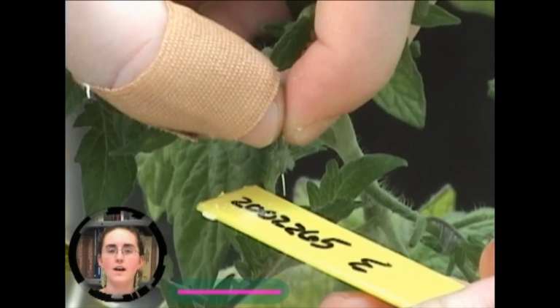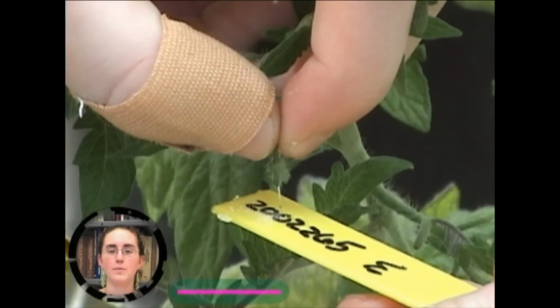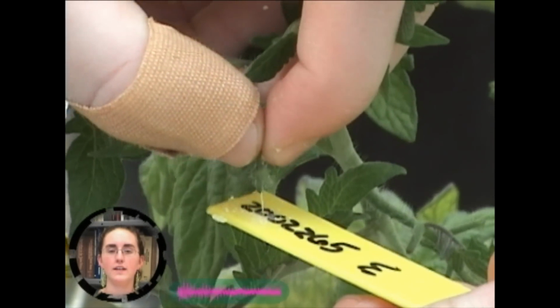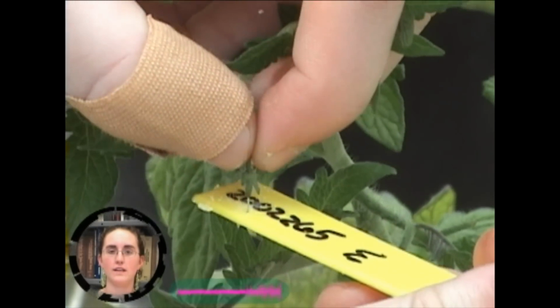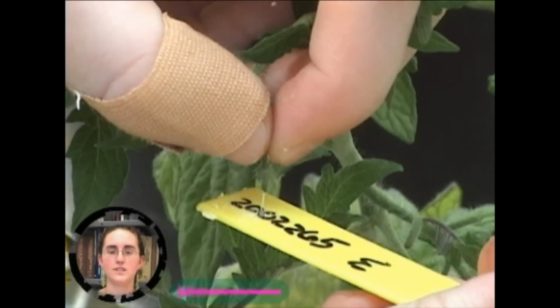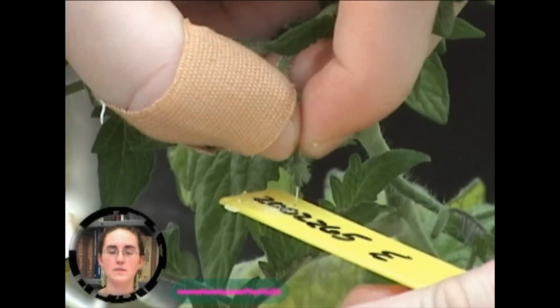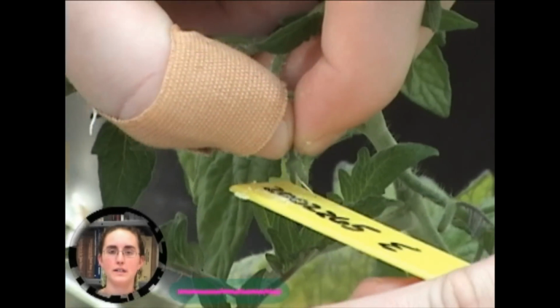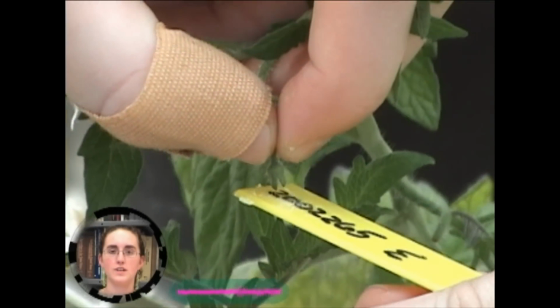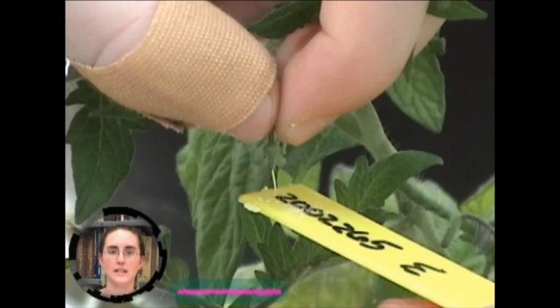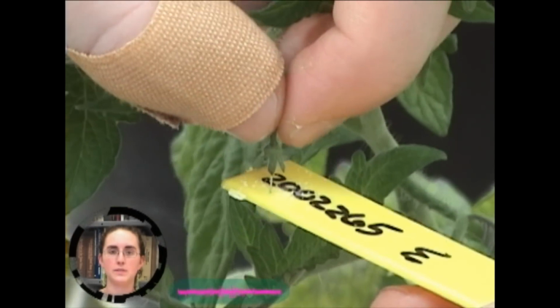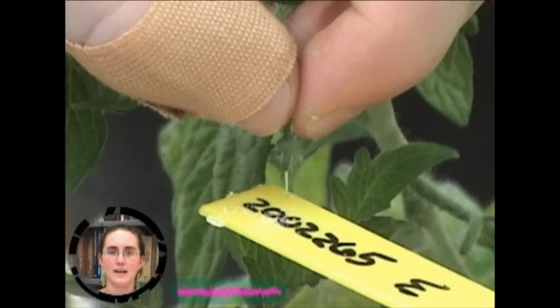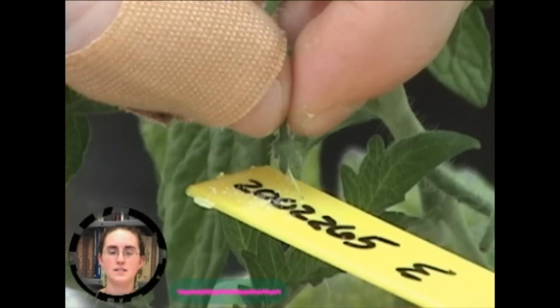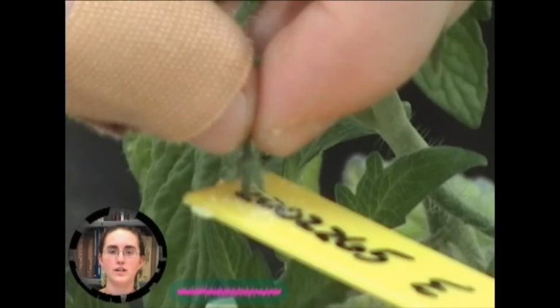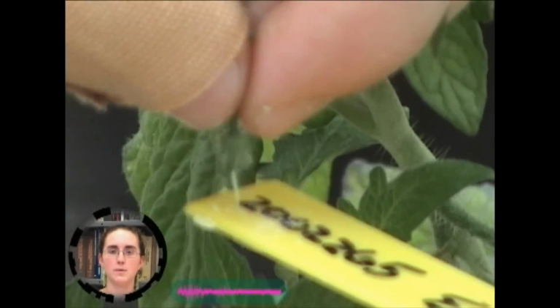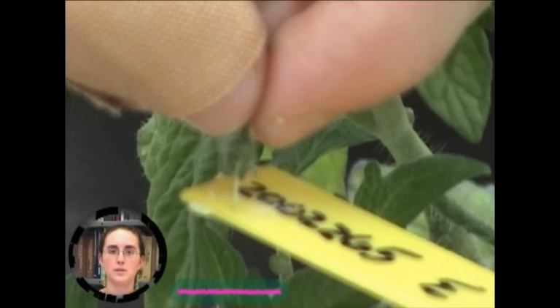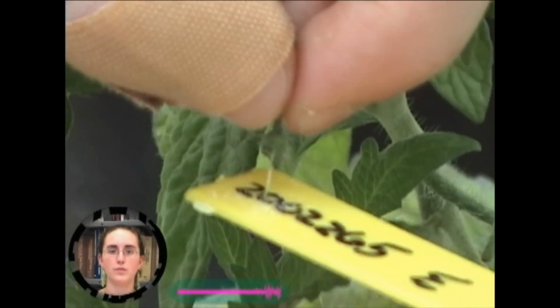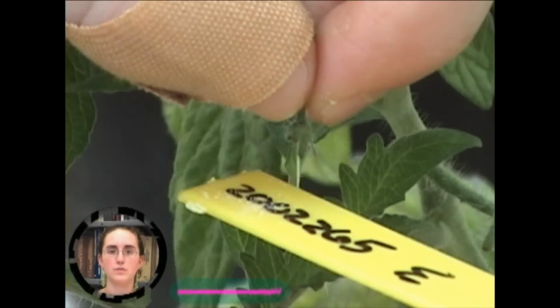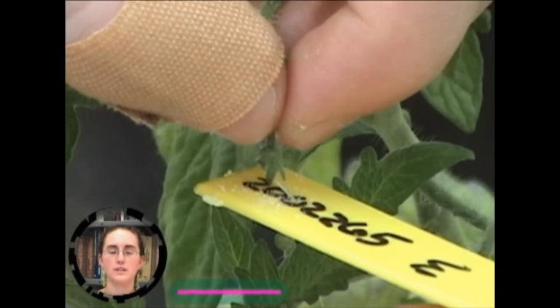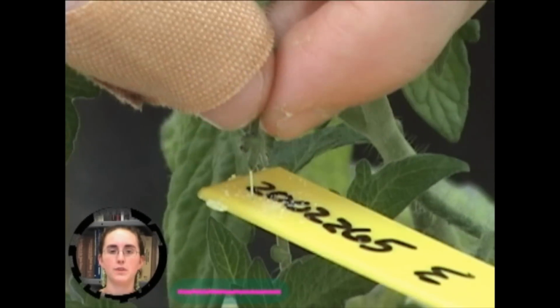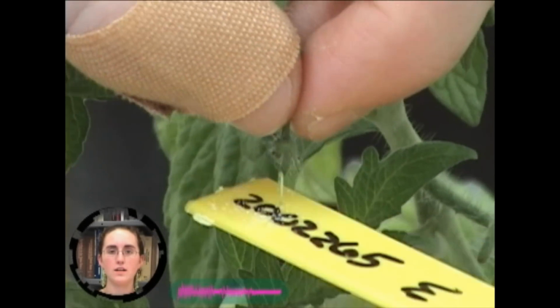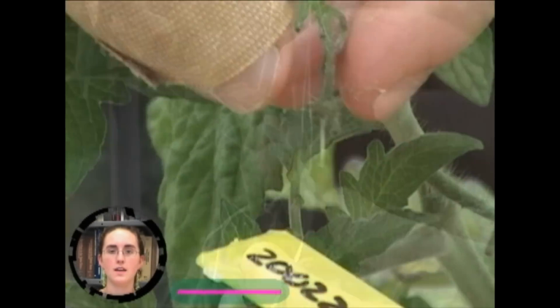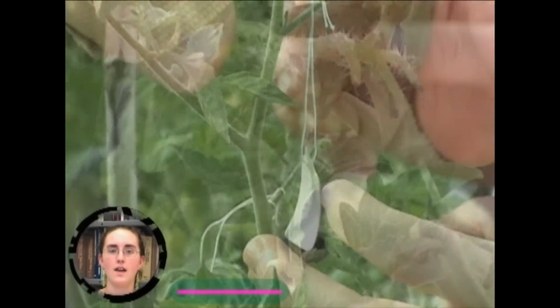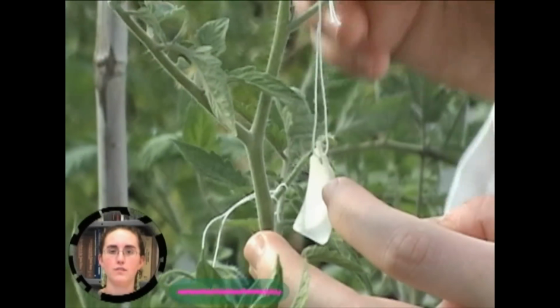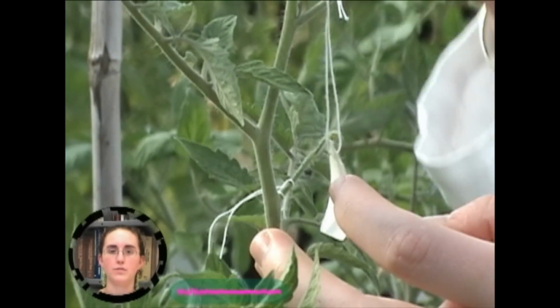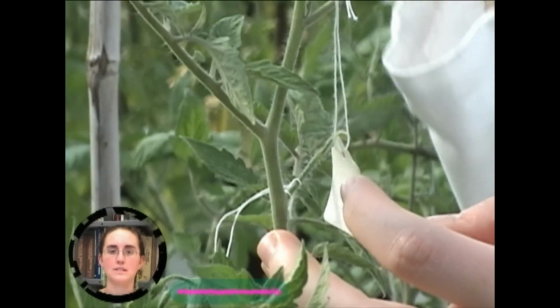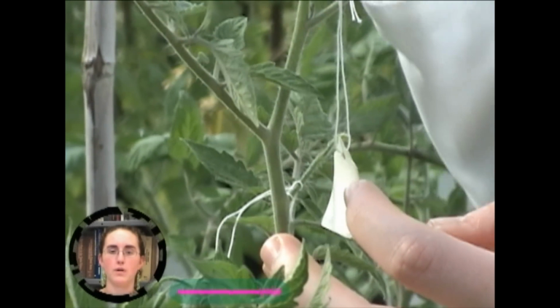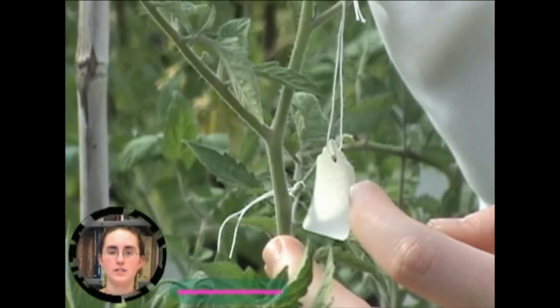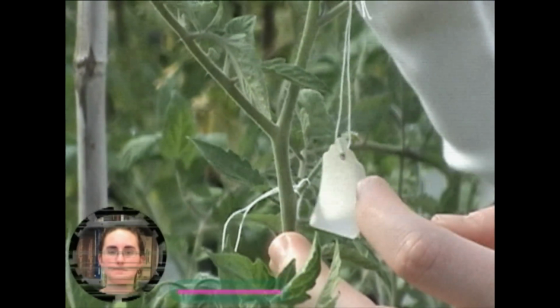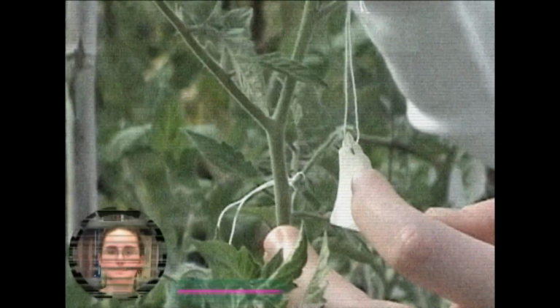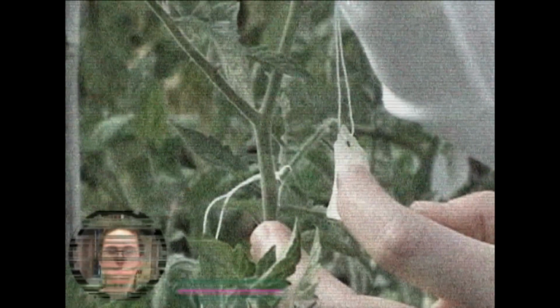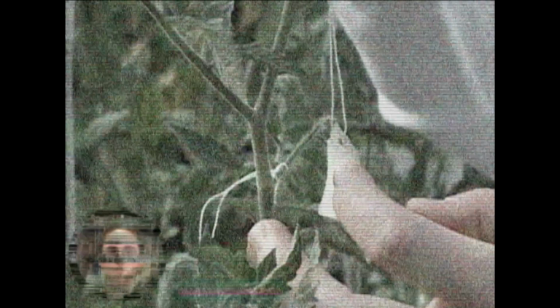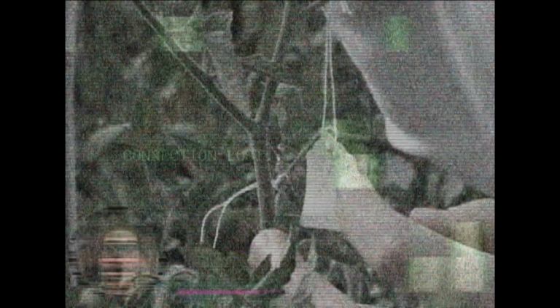The pollinated flowers on the female plant are then labeled with tags to differentiate between fruit resulting from the cross and fruit from self-pollination.